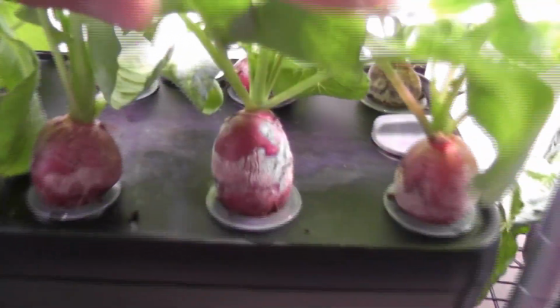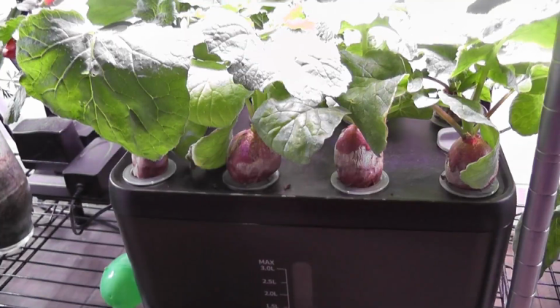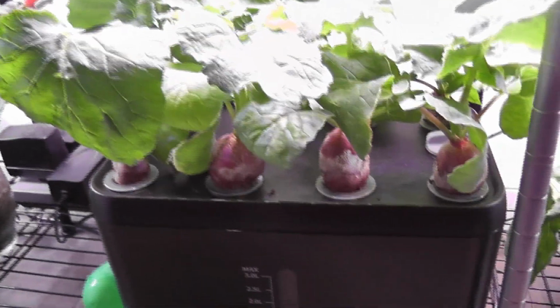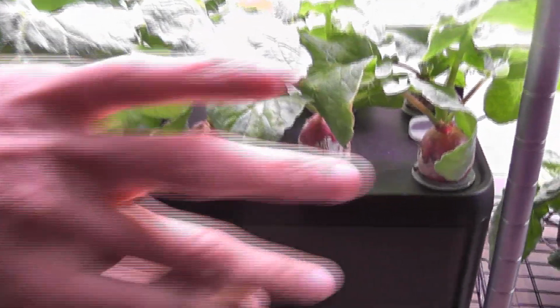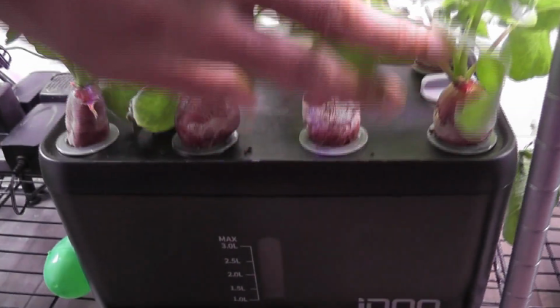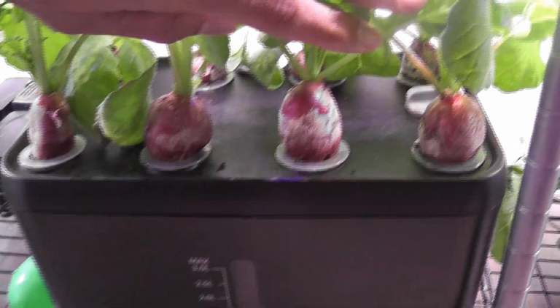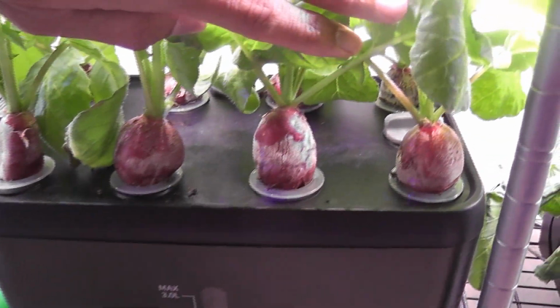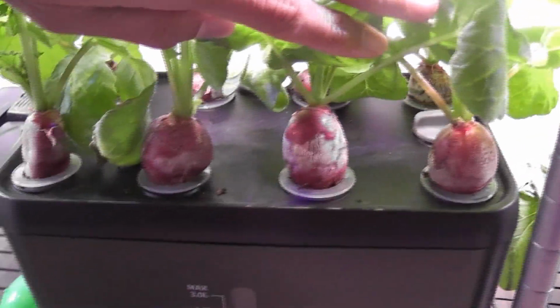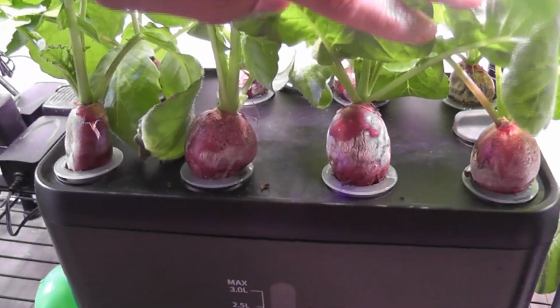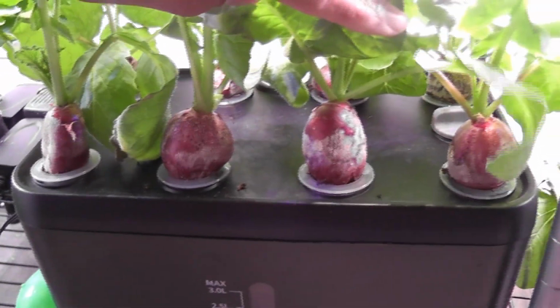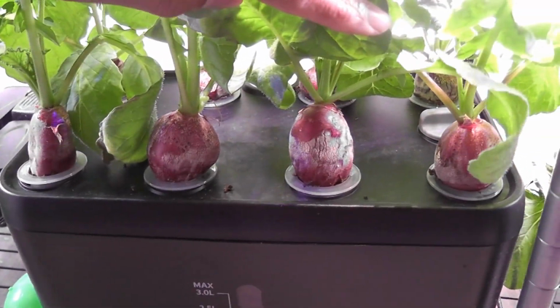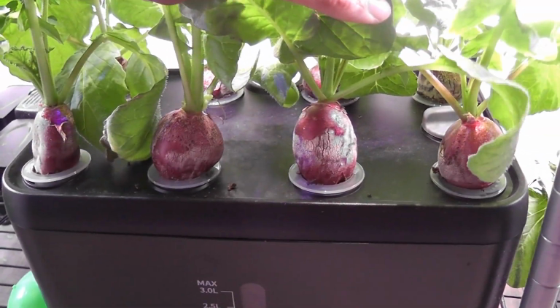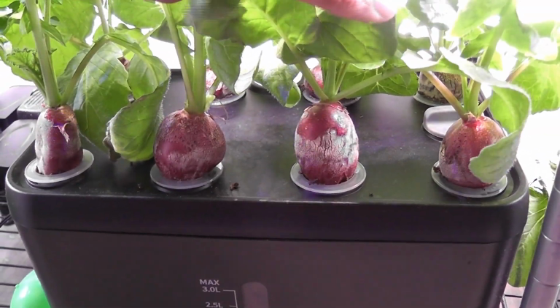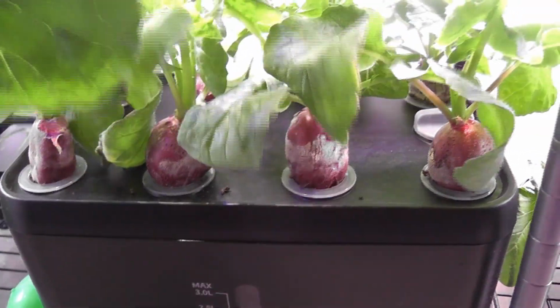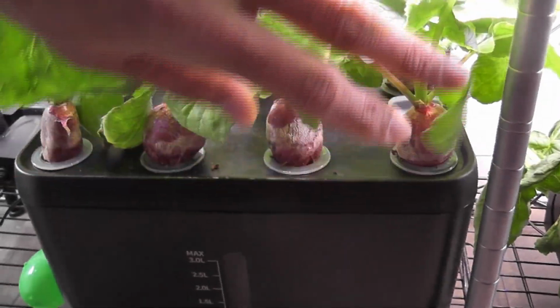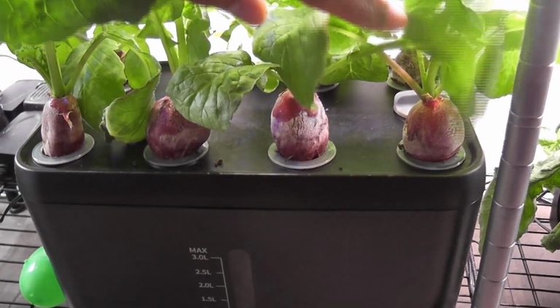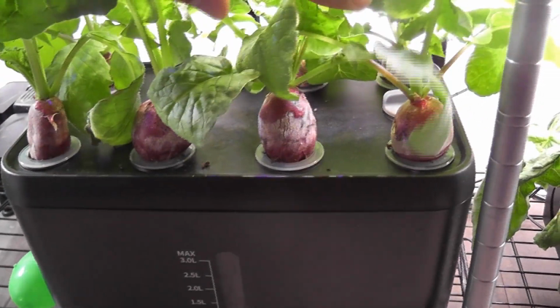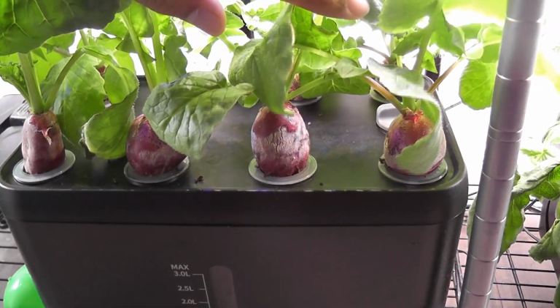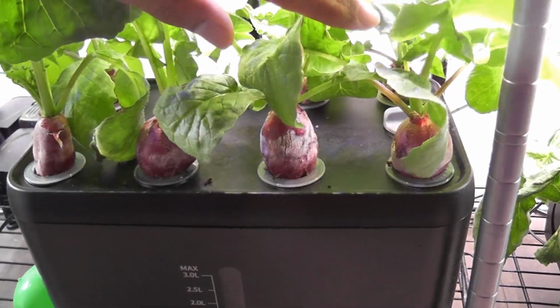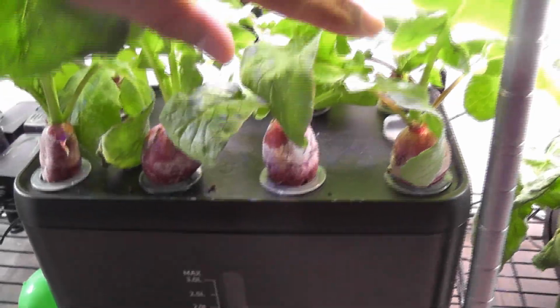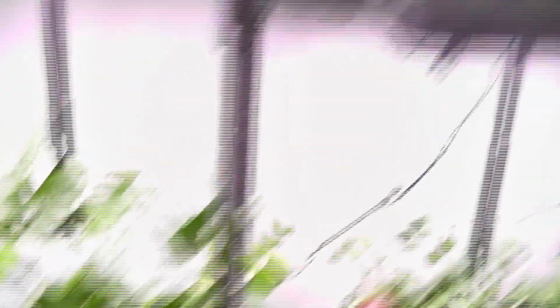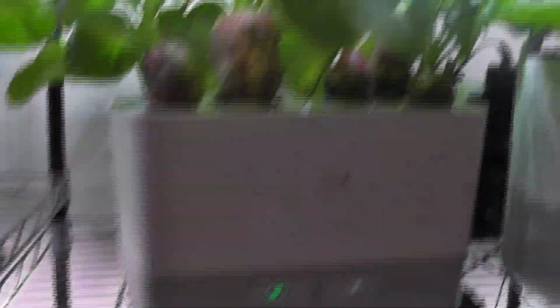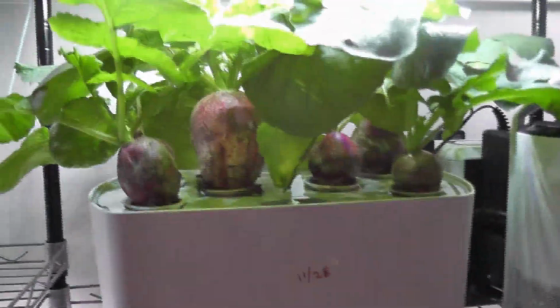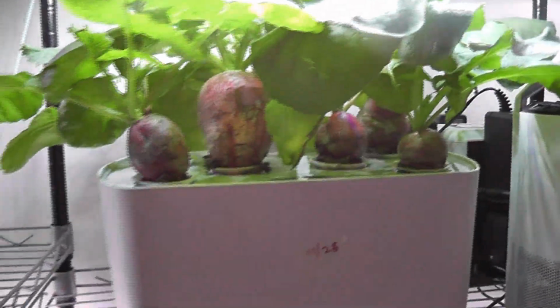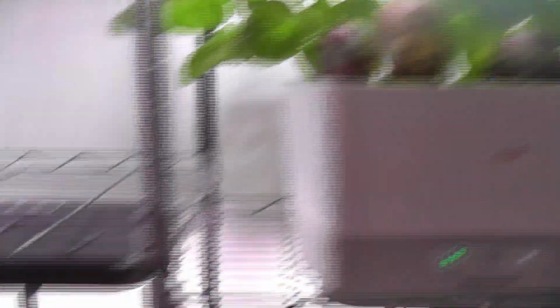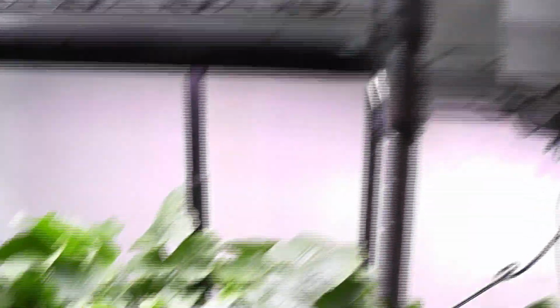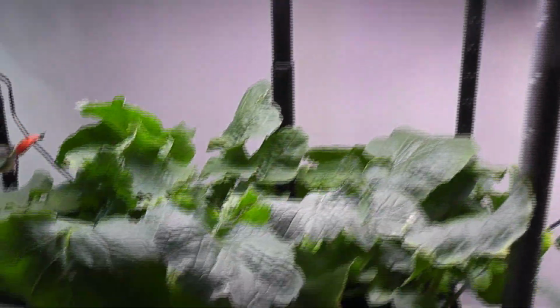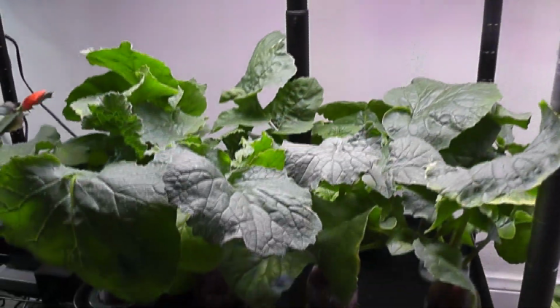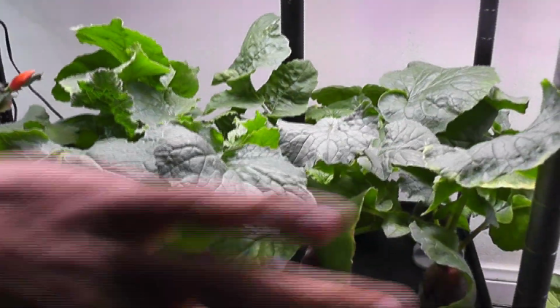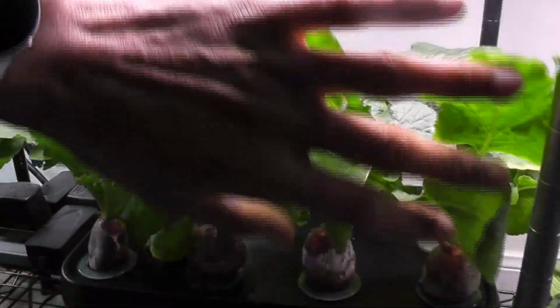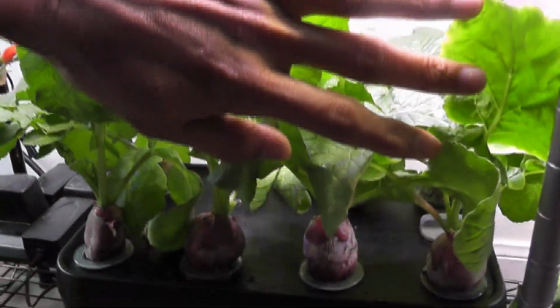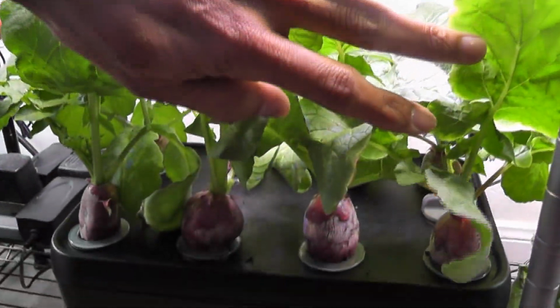So overall, I am liking this iDo 8-Pod hydroponic system. It is not as powerful as Aero Garden Harvest, but this is definitely a decent one.